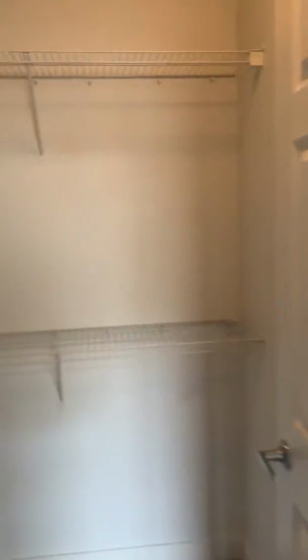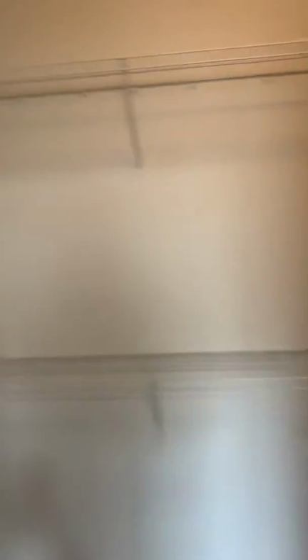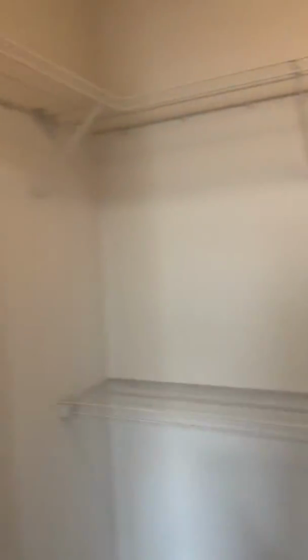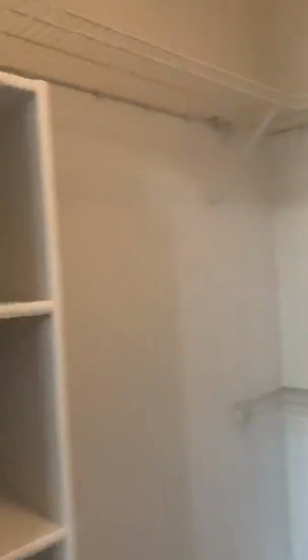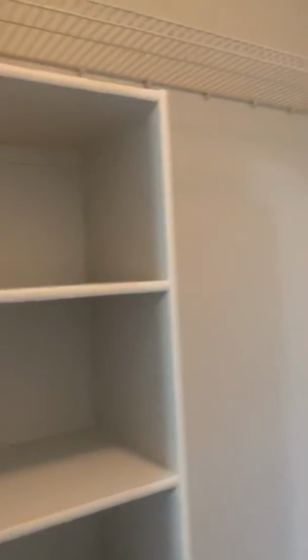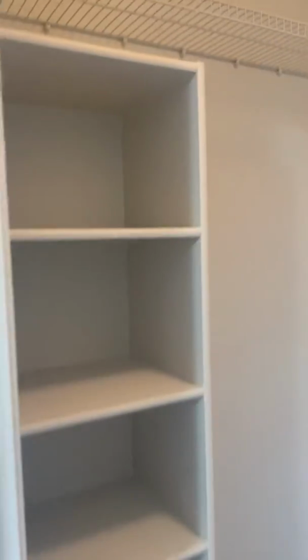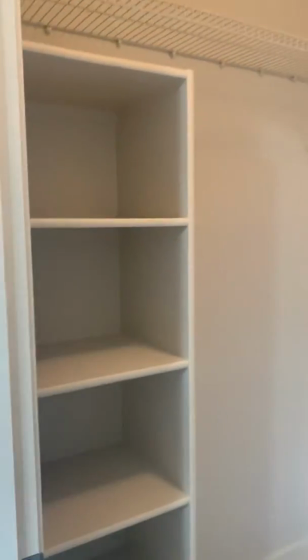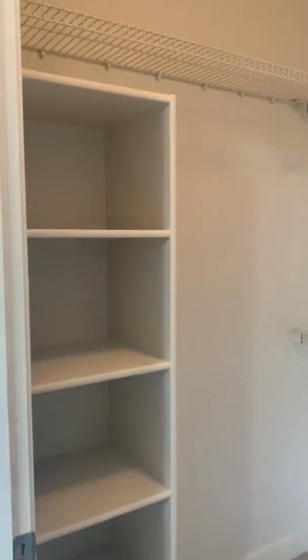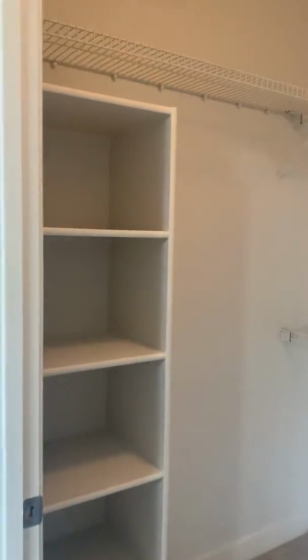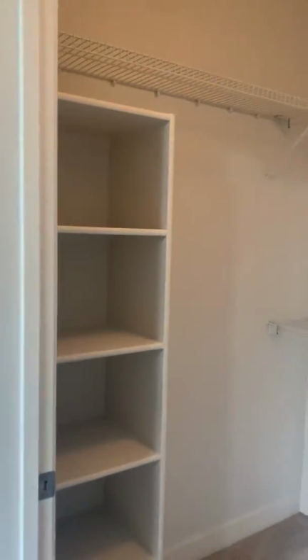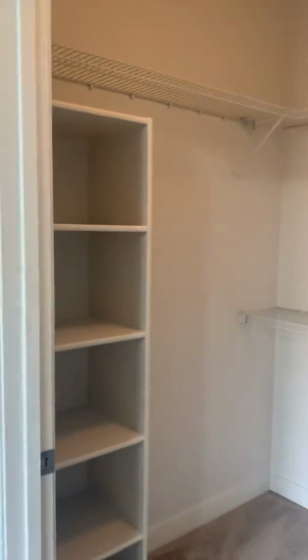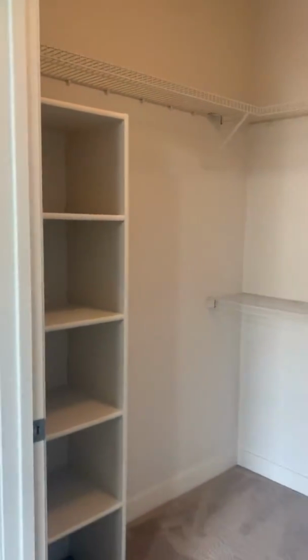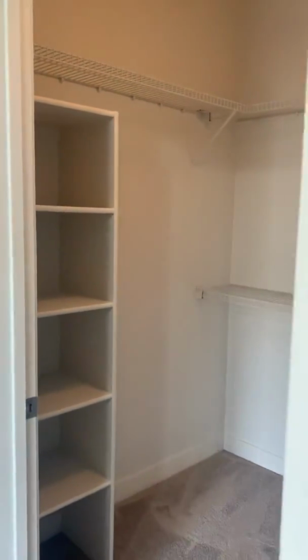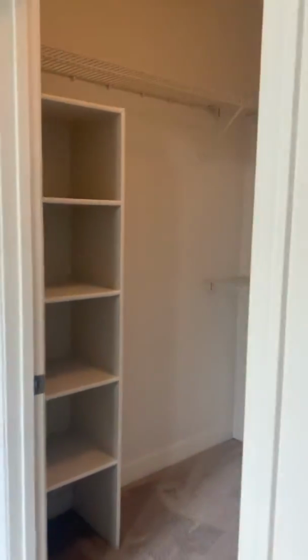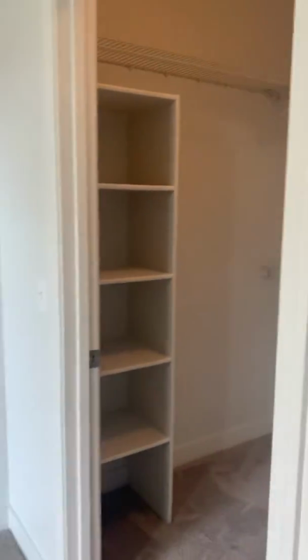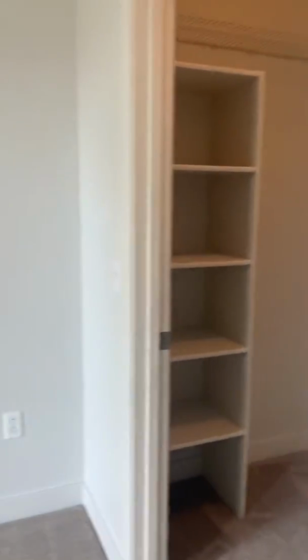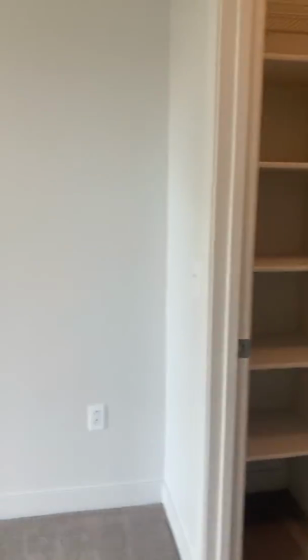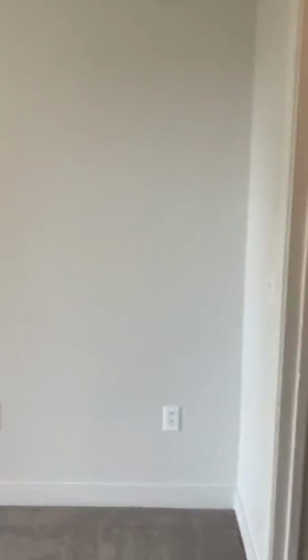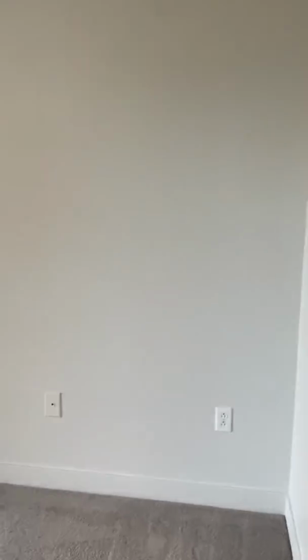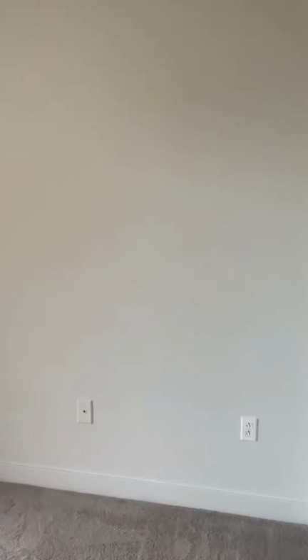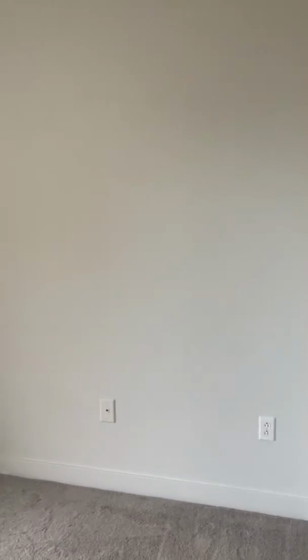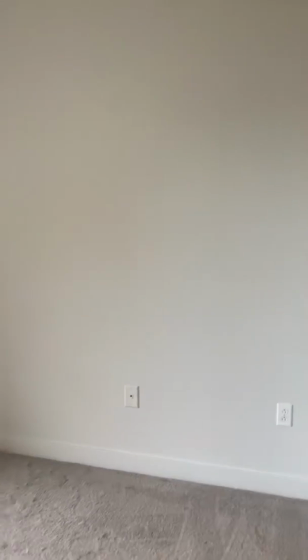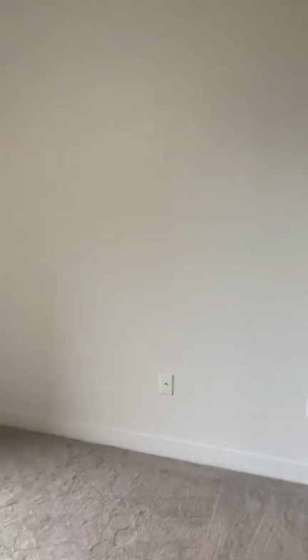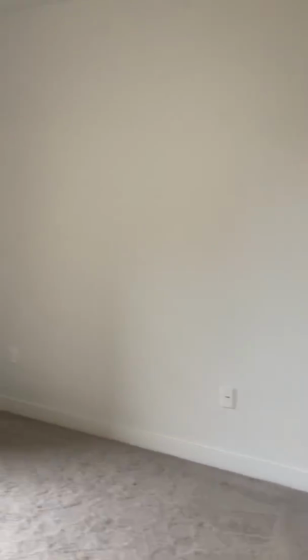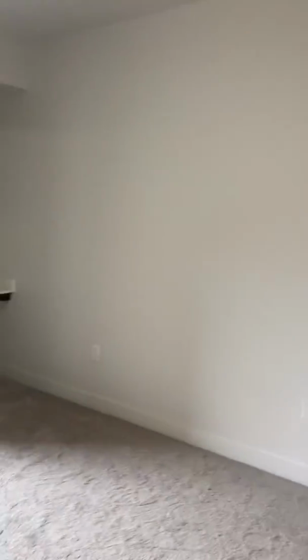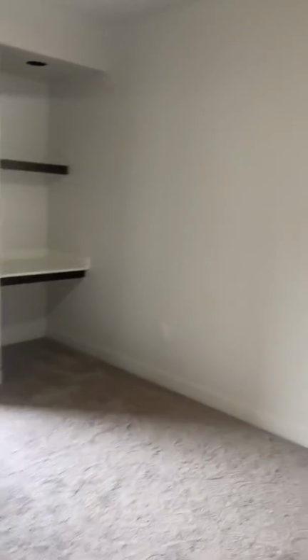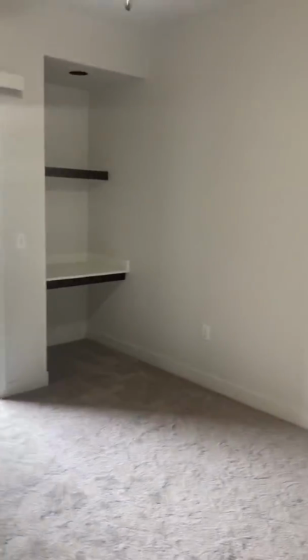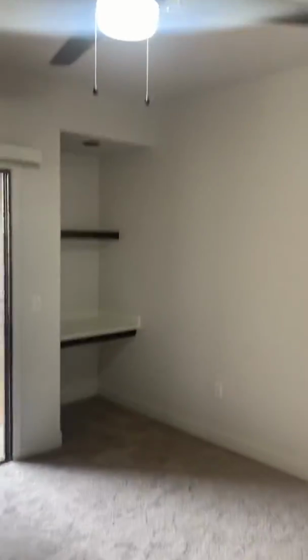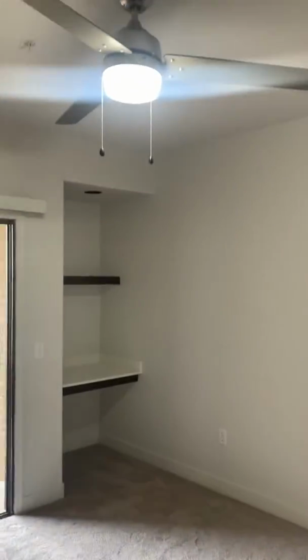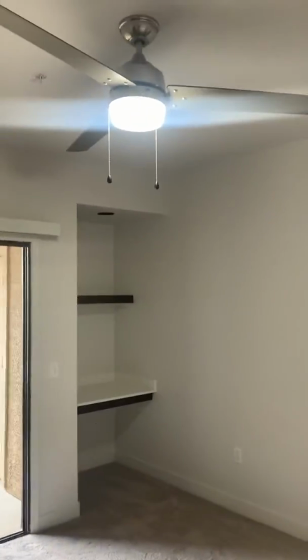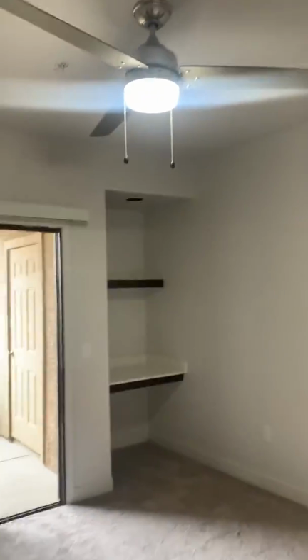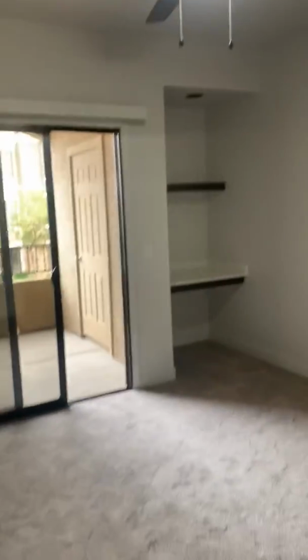Also with shelving included. Plenty of room. Brand new ceiling fans and flooring.